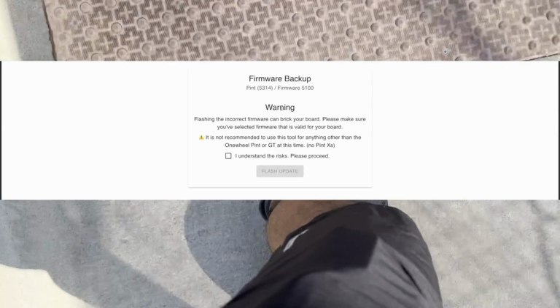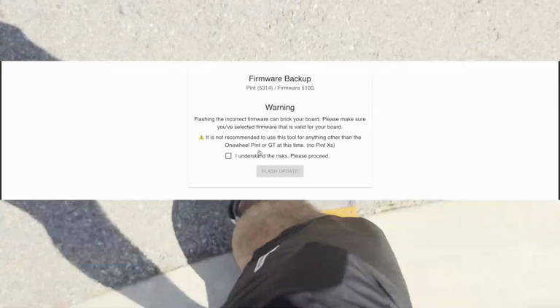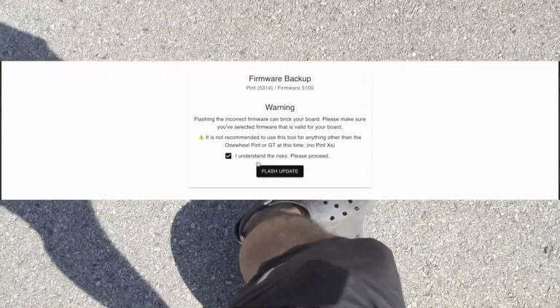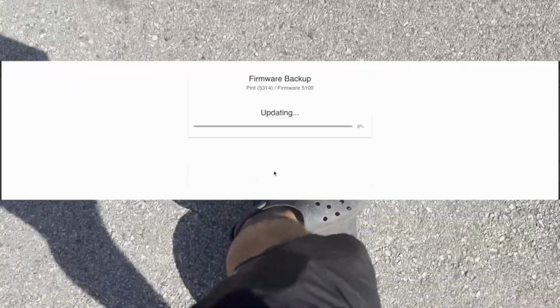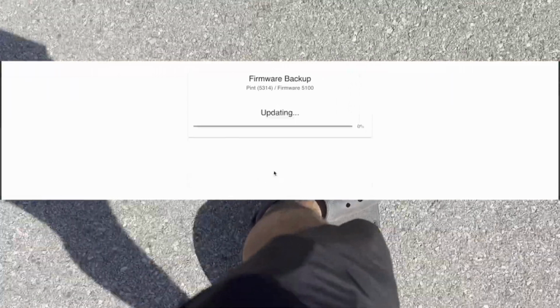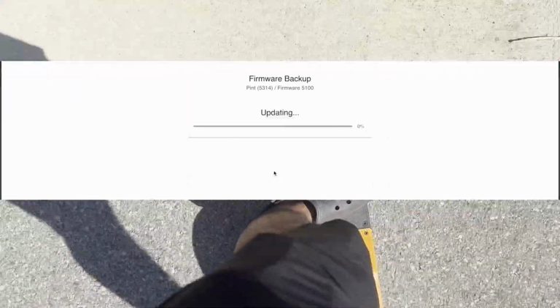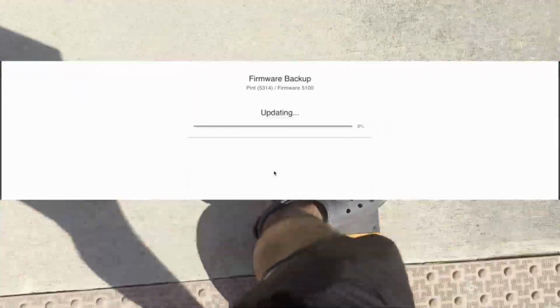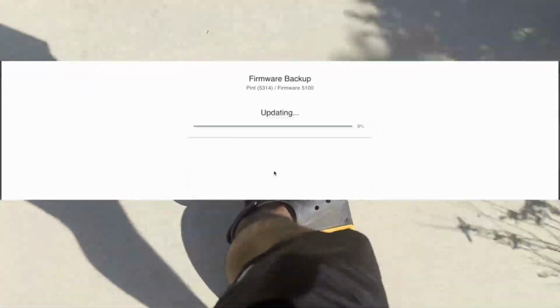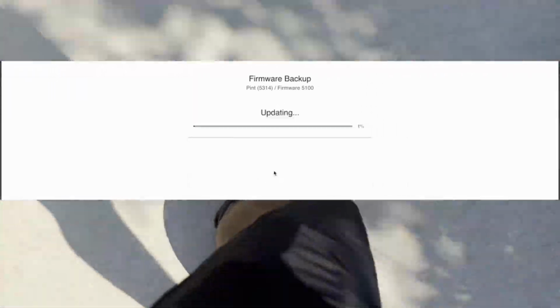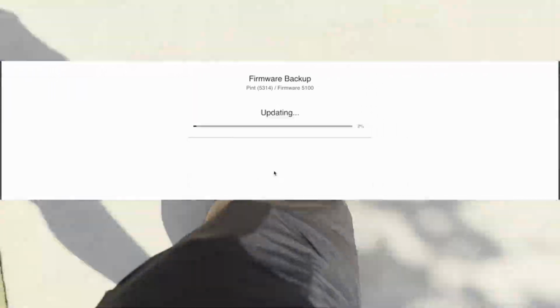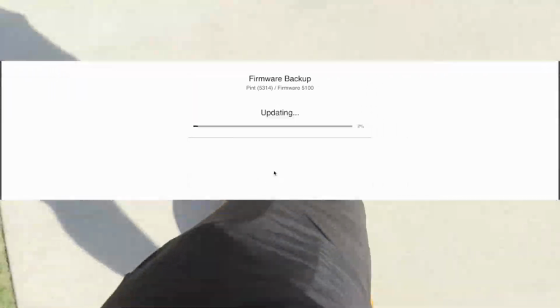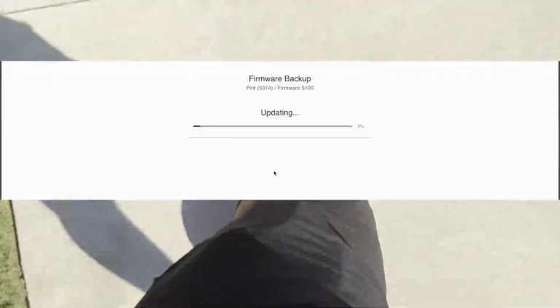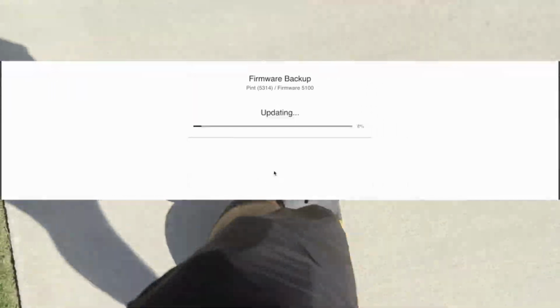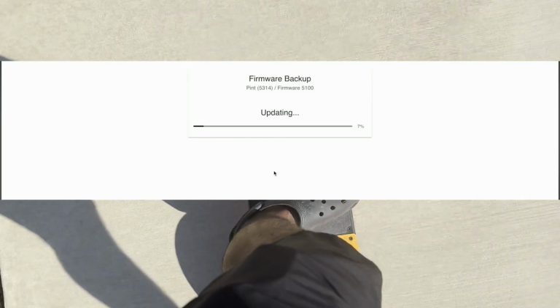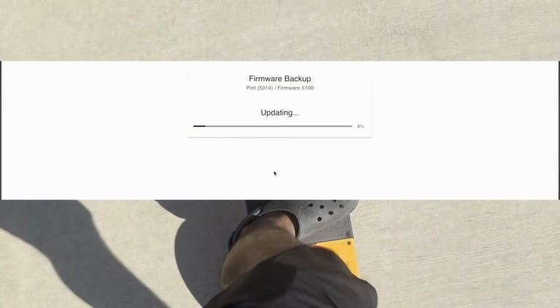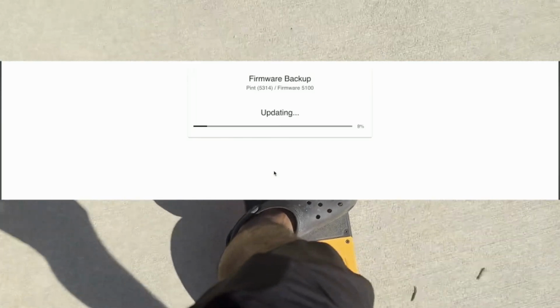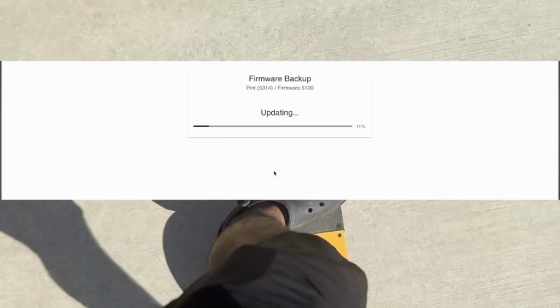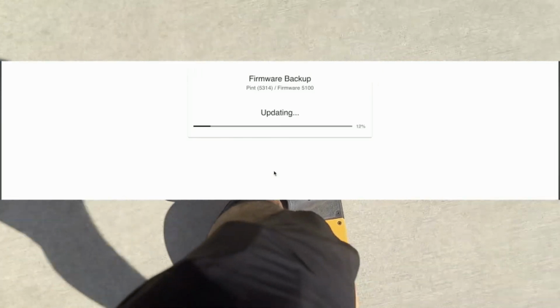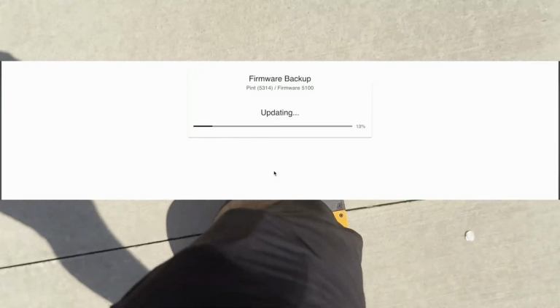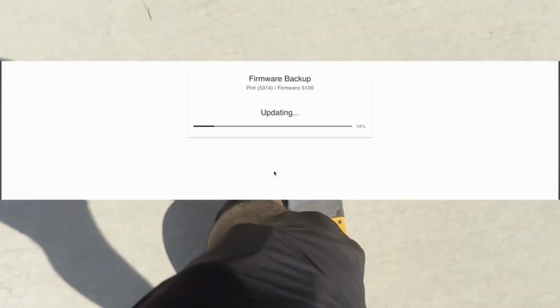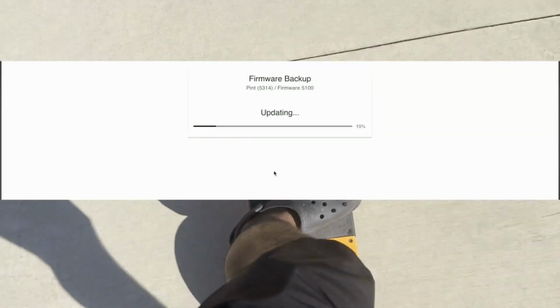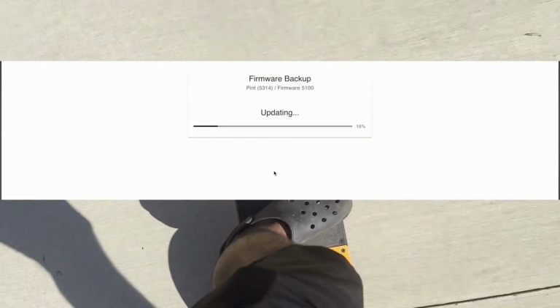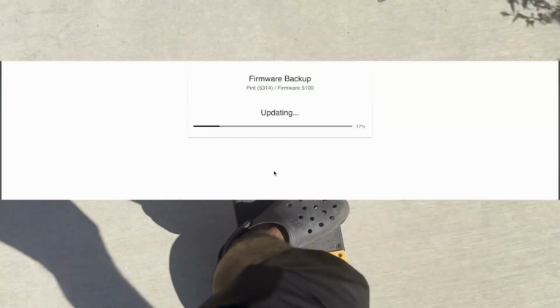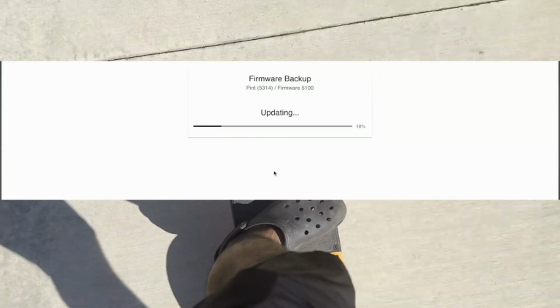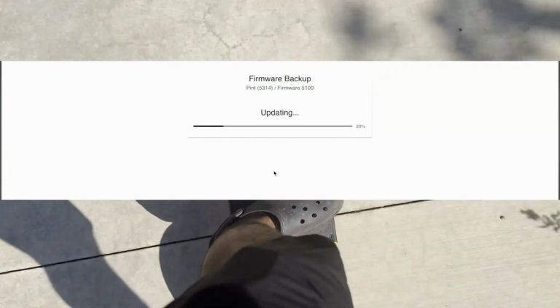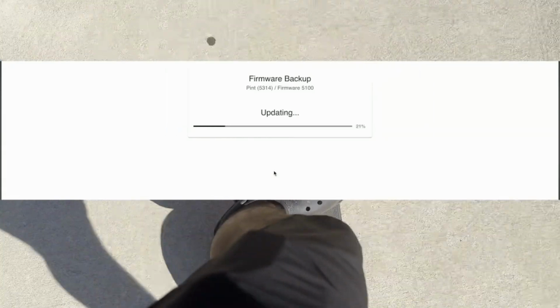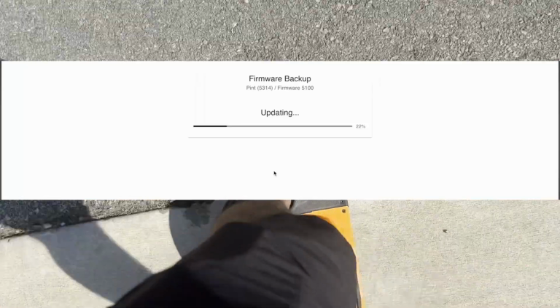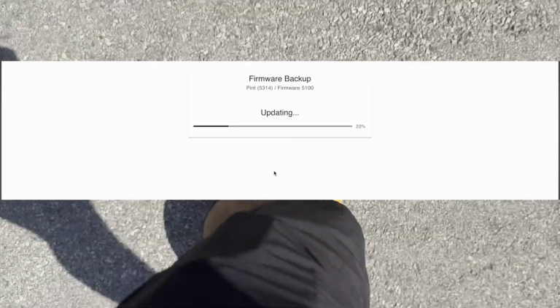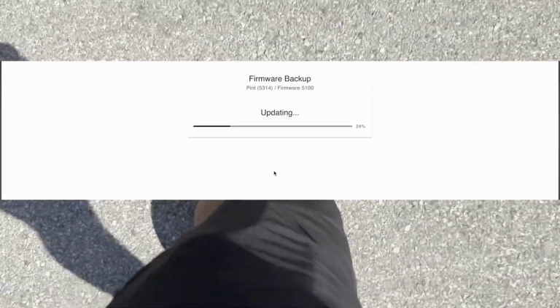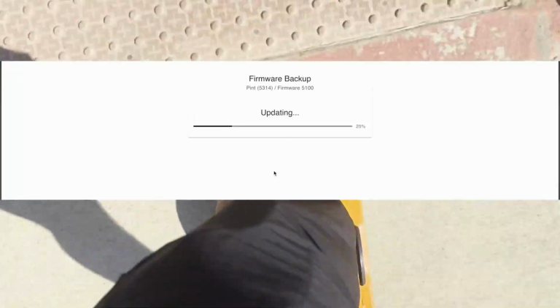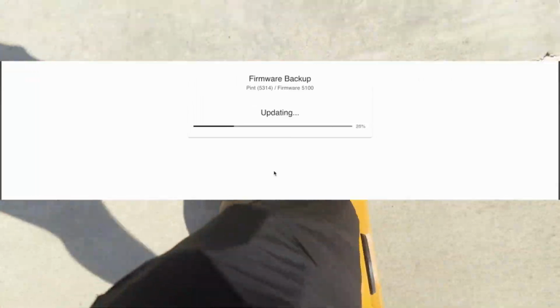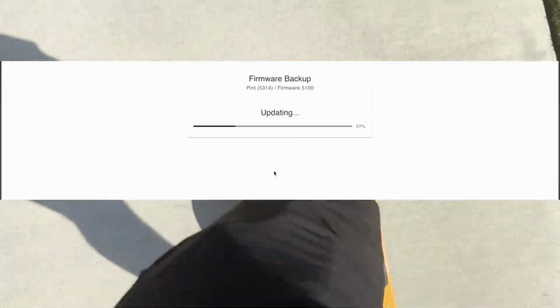Go to backup and click on the Pint firmware button. Connect your board again and make sure you read all the warnings. Go through the steps until you're able to install the firmware directly. Let it run through the process. You'll see when it's done going through the process and downloading the firmware.